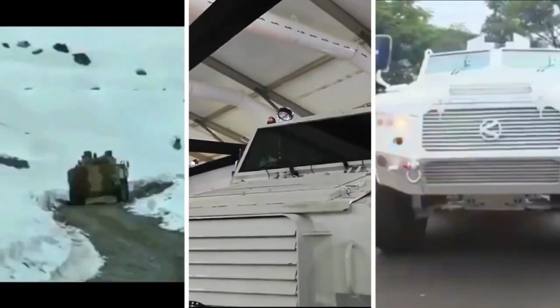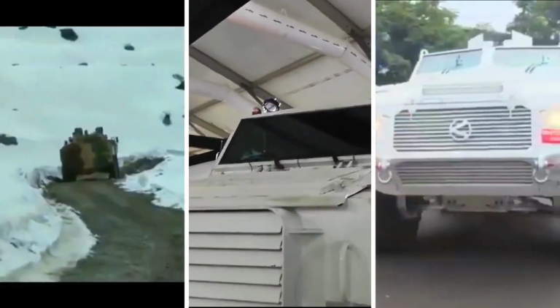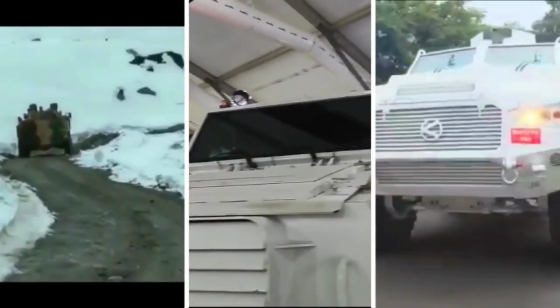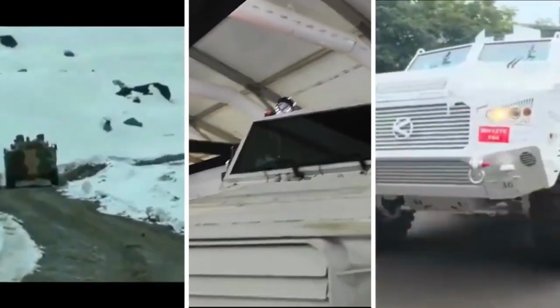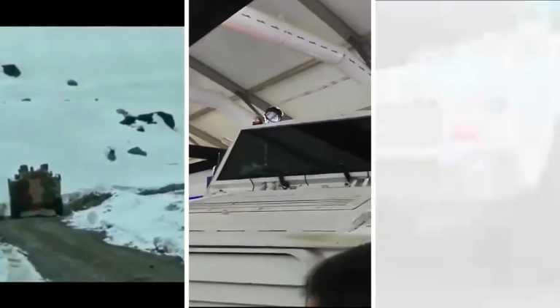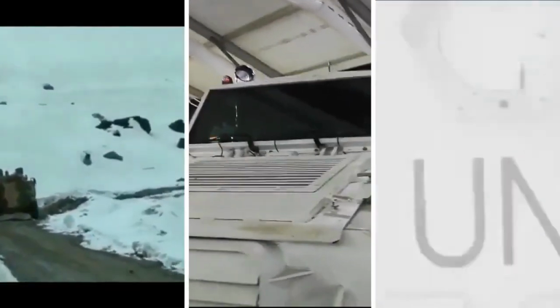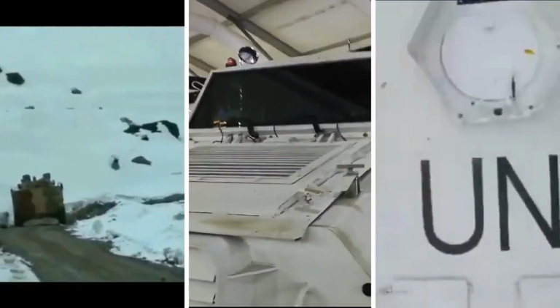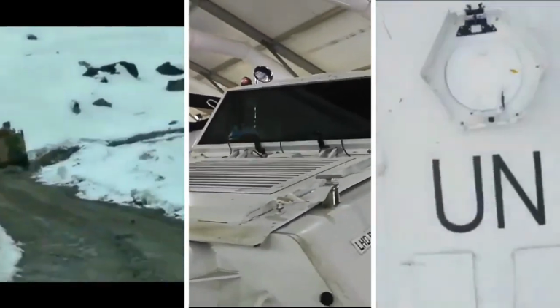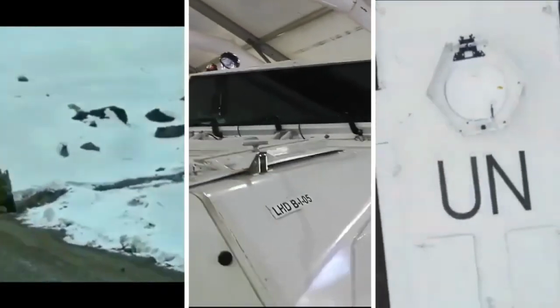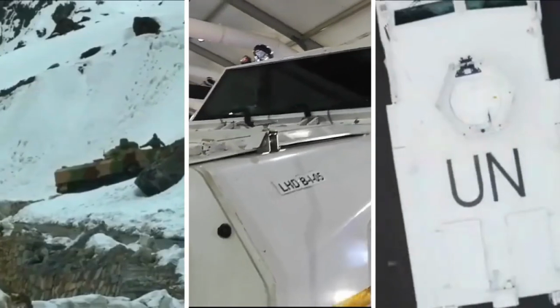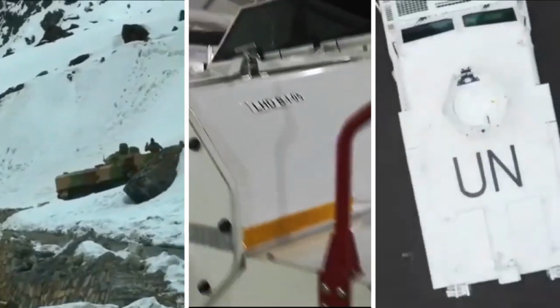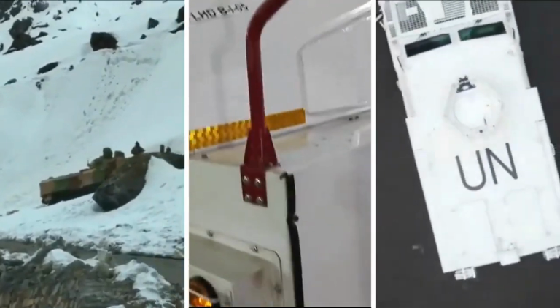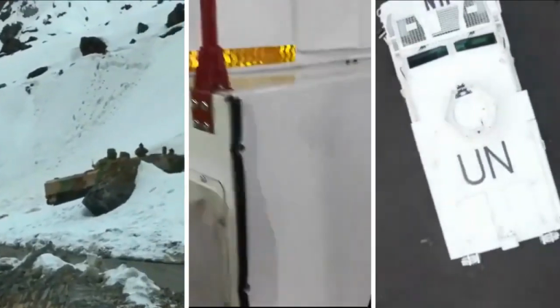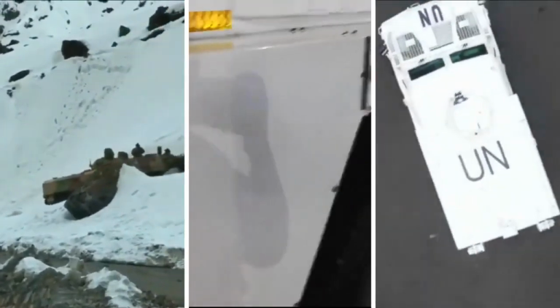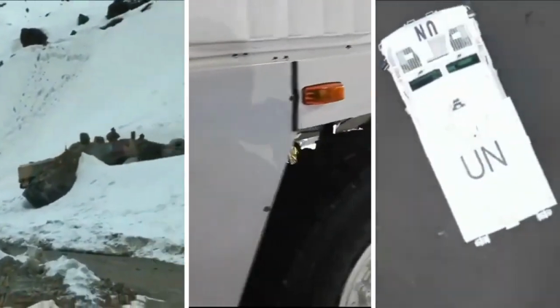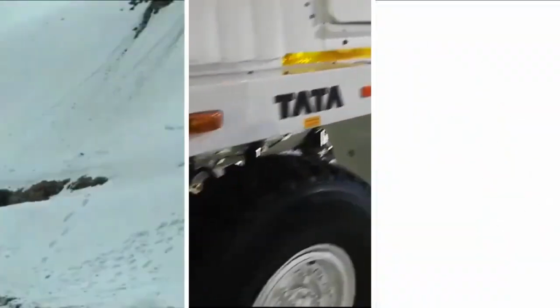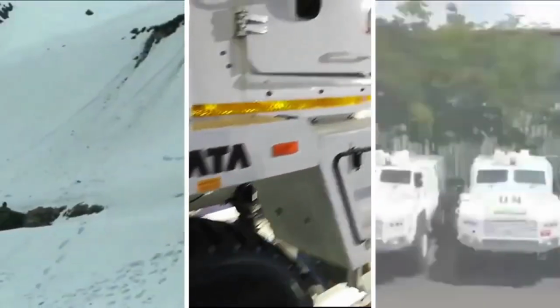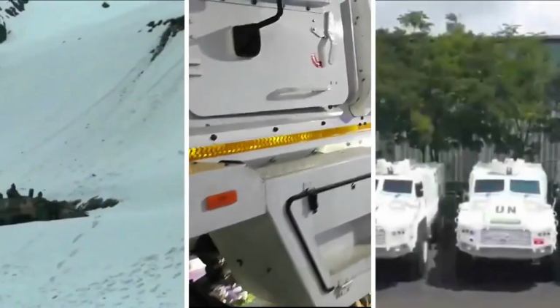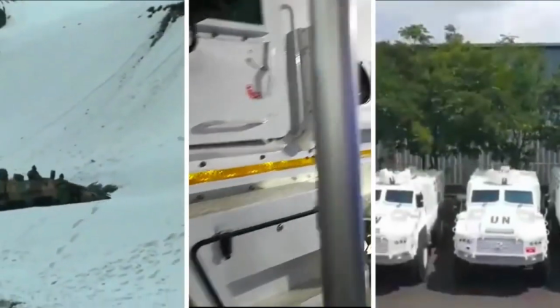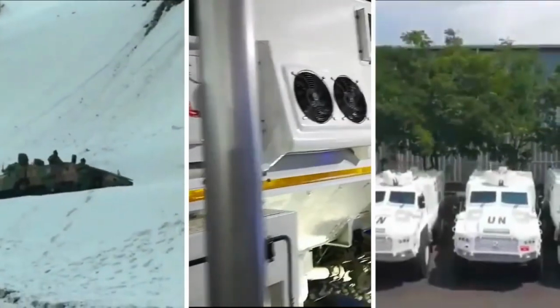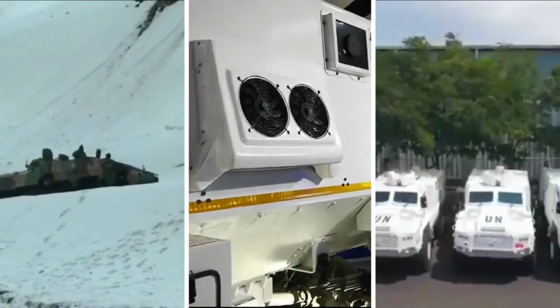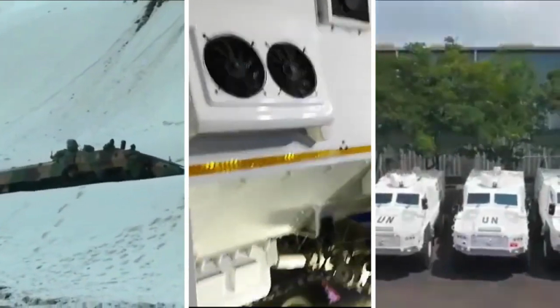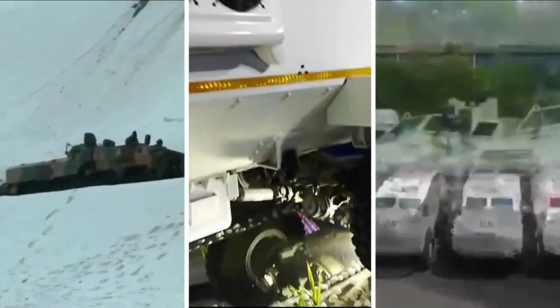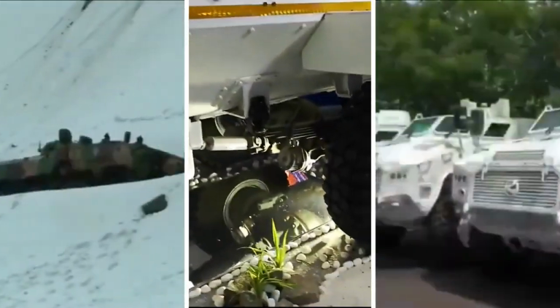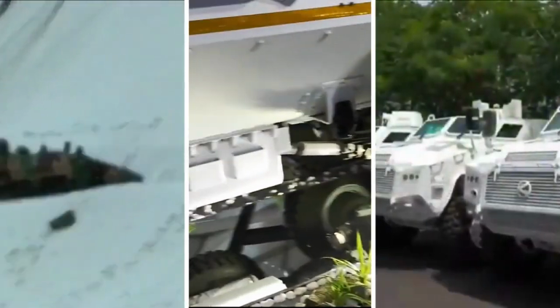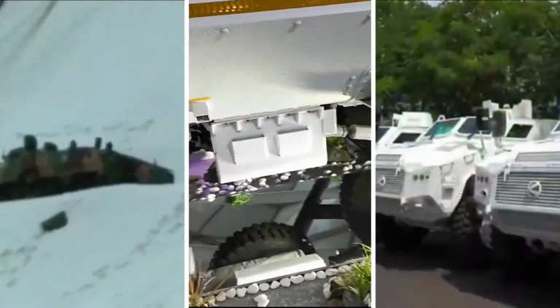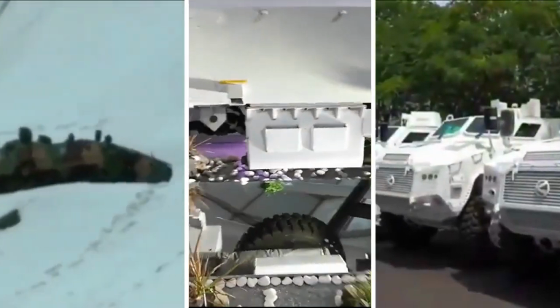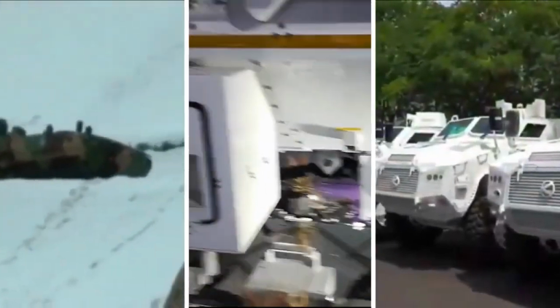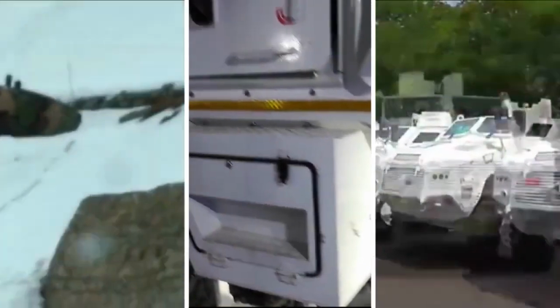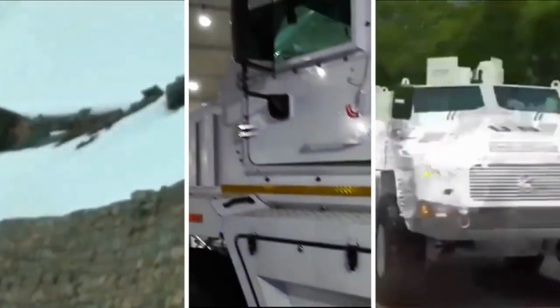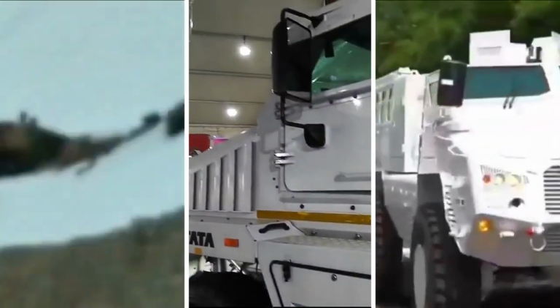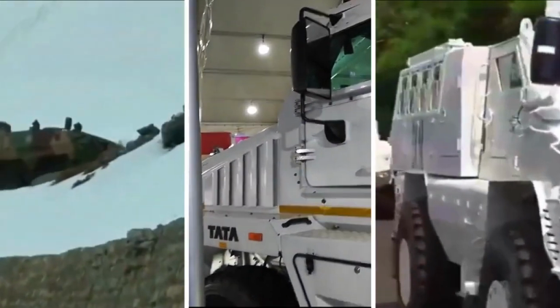Talking about transmission, the Tata IPMV has 8x8 automatic transmission, the Tata QRF has 4x4 manual, and the Bharat Forge QRF has 4x4 automatic as well as manual transmission.